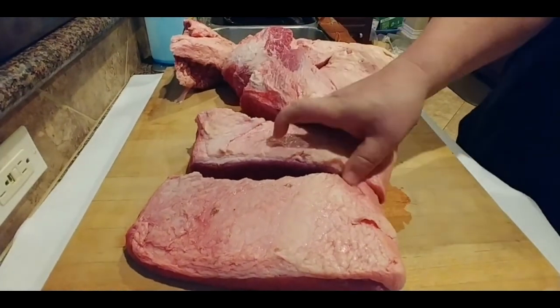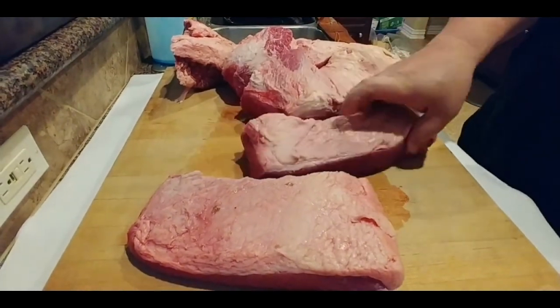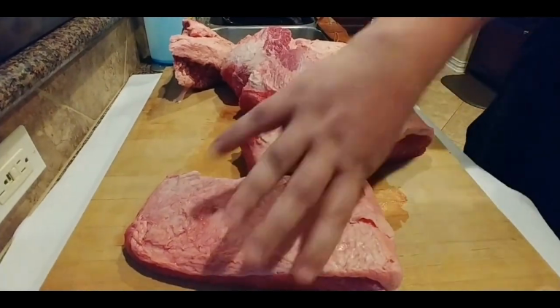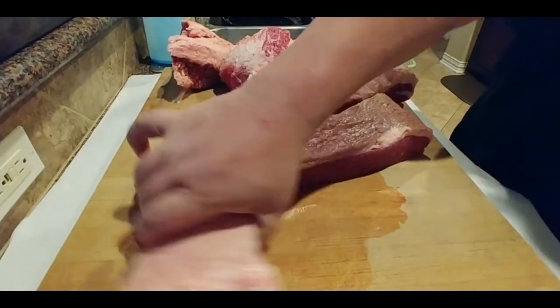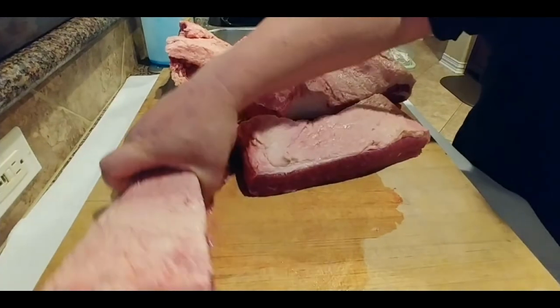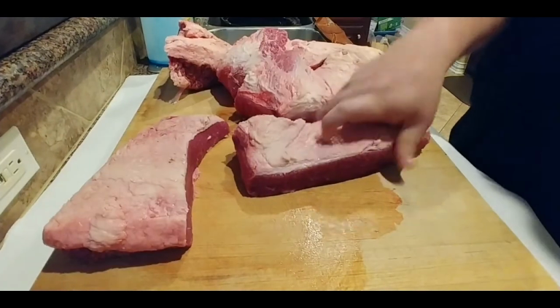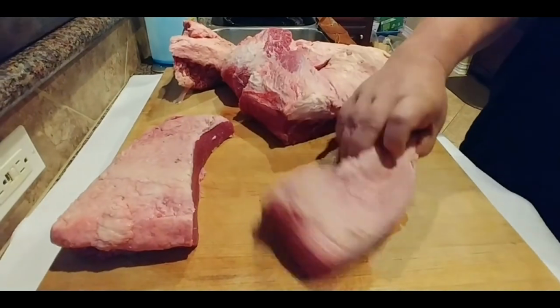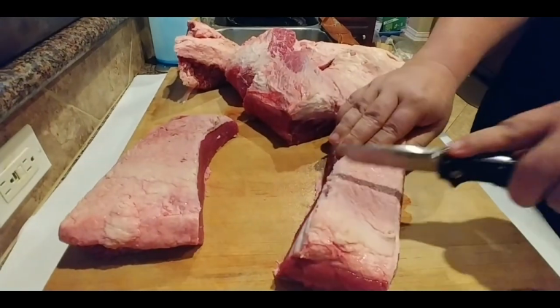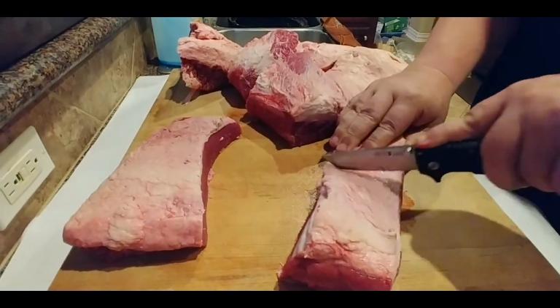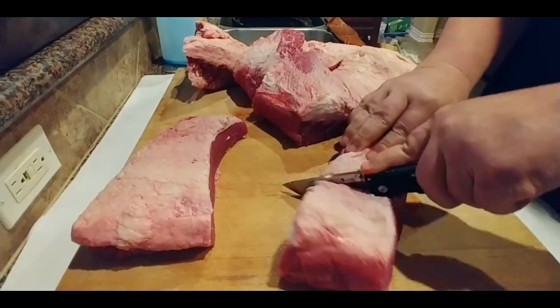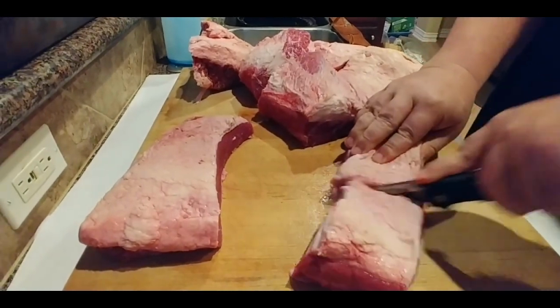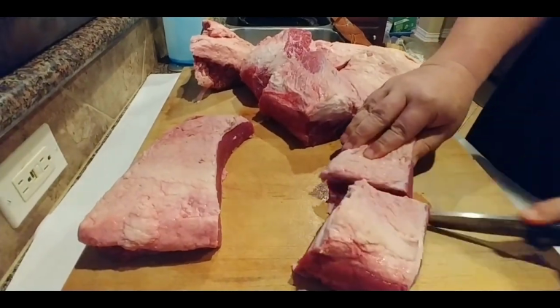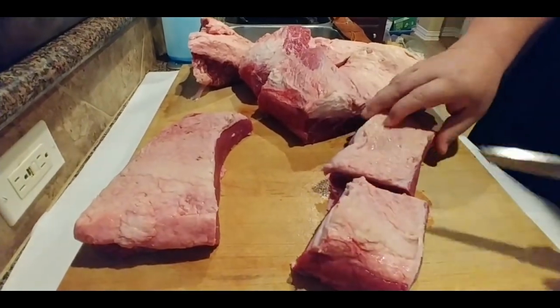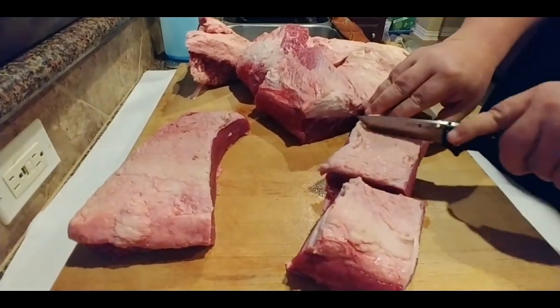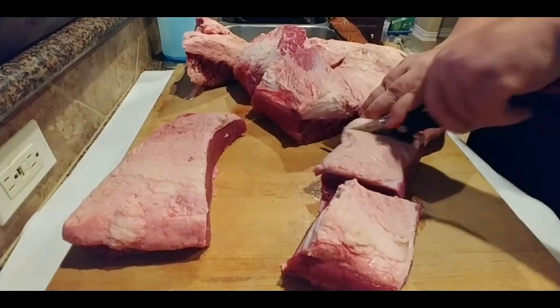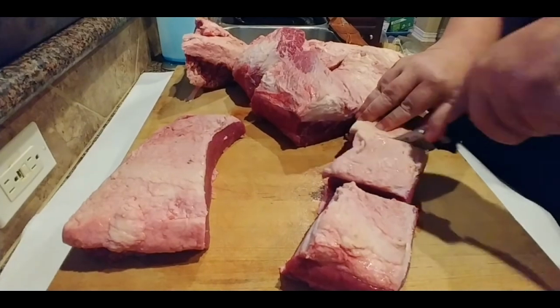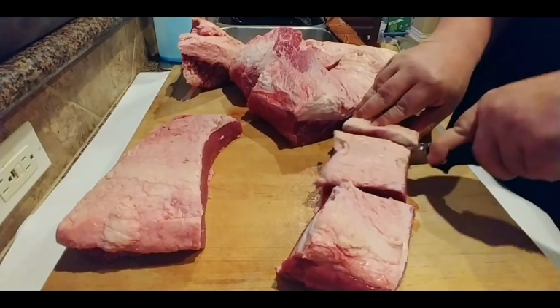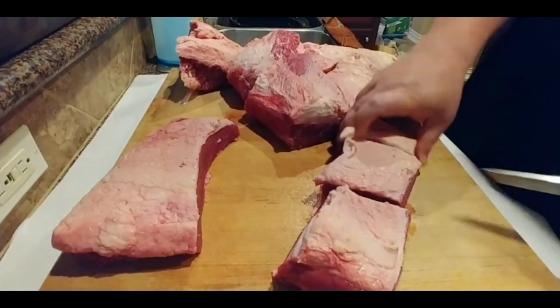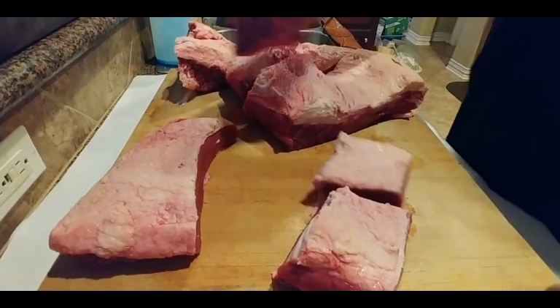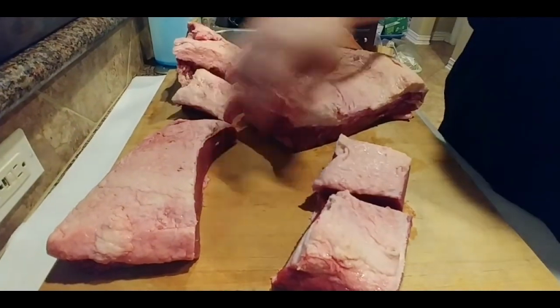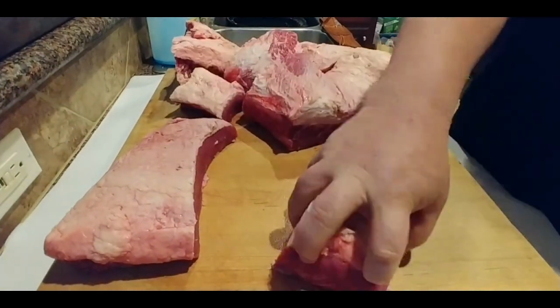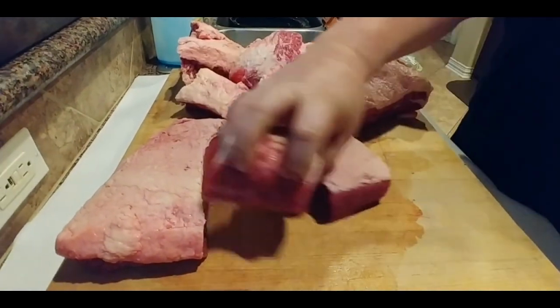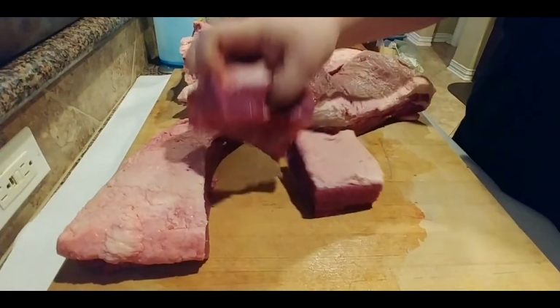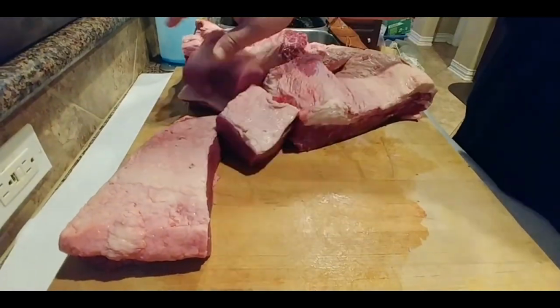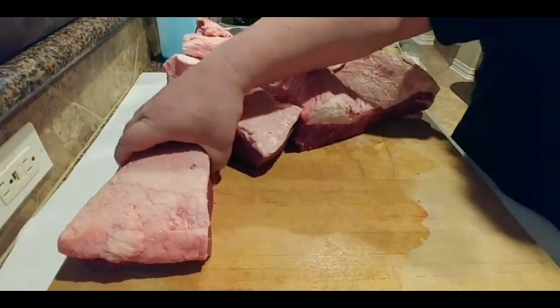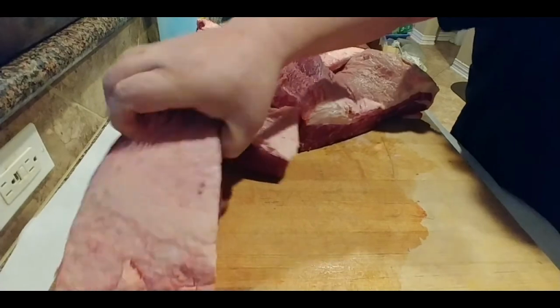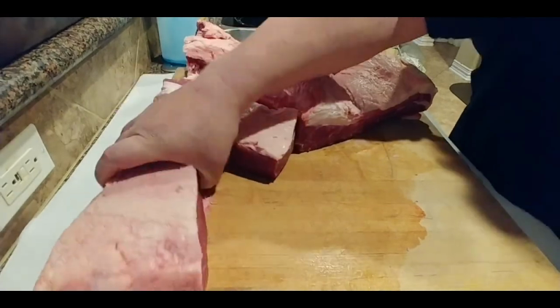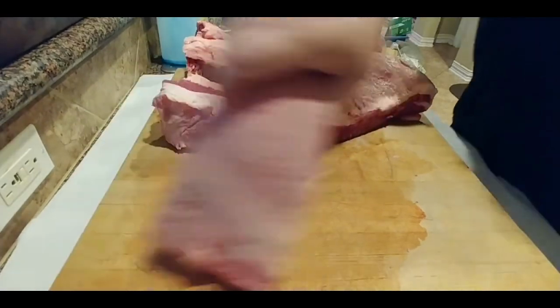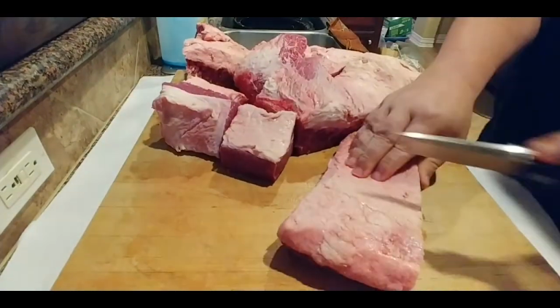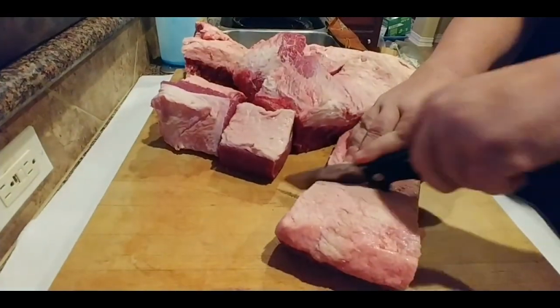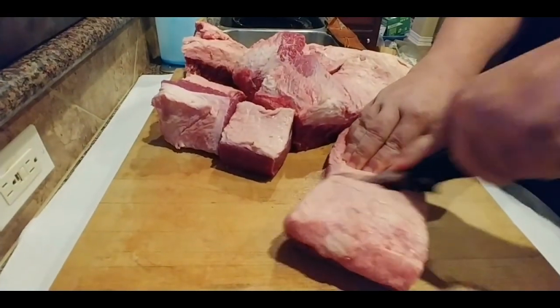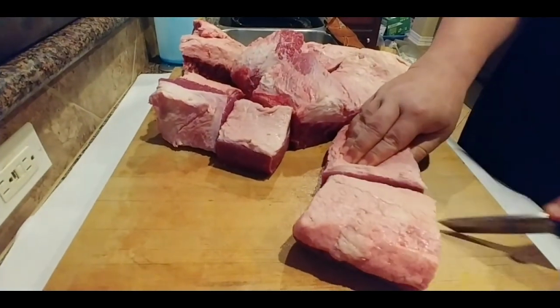All right, let's get these pieces where we need them to be. I gotta make some brisket, and then tonight after the brisket's done, I gotta make some beans with the brisket — so it's gonna be a two-in-one meal kind of thing.